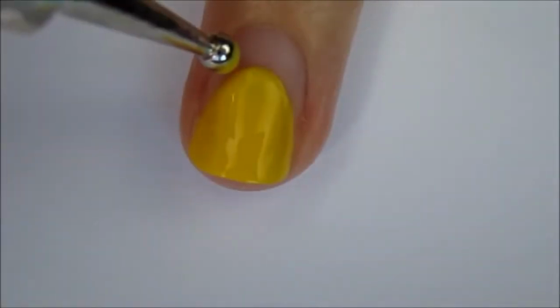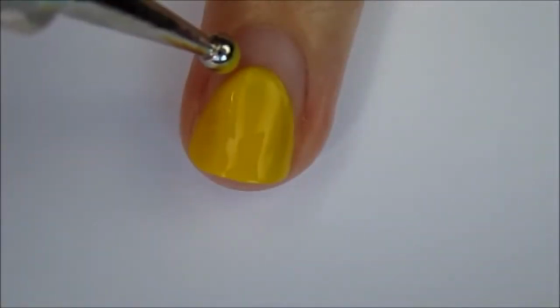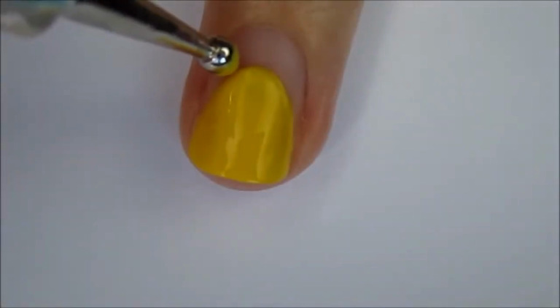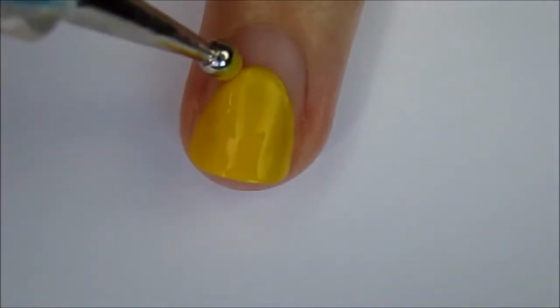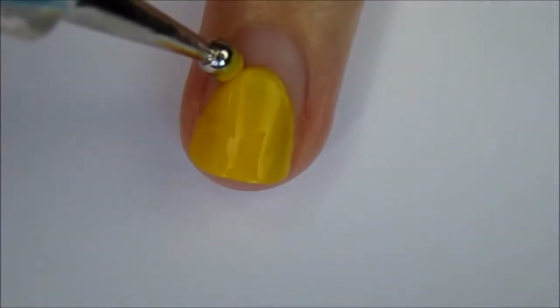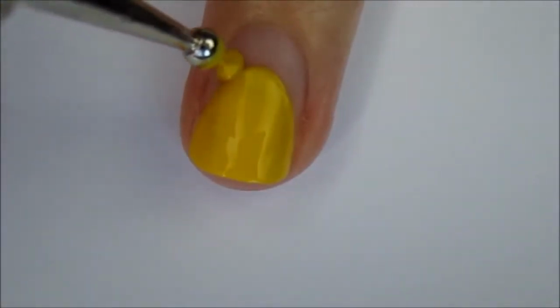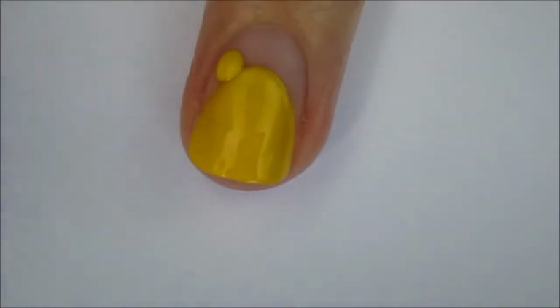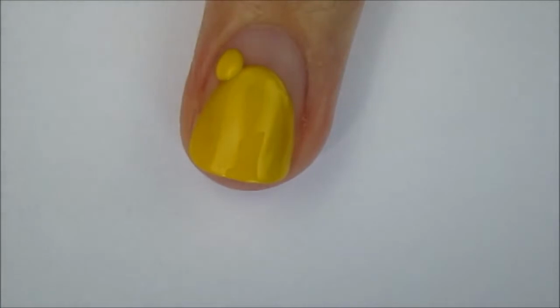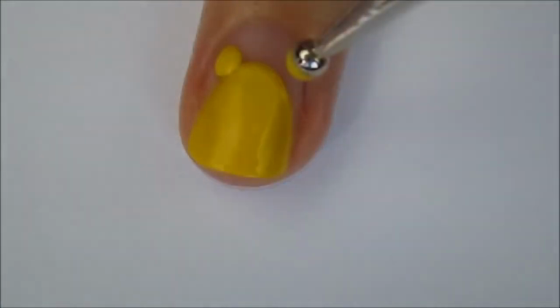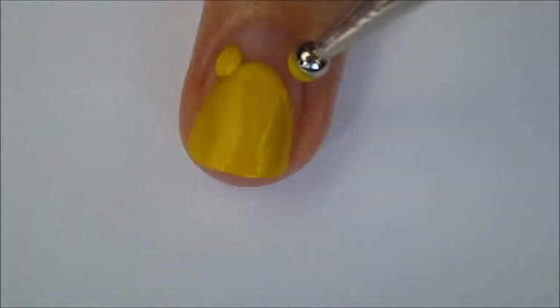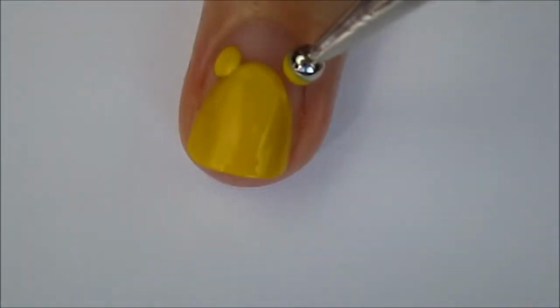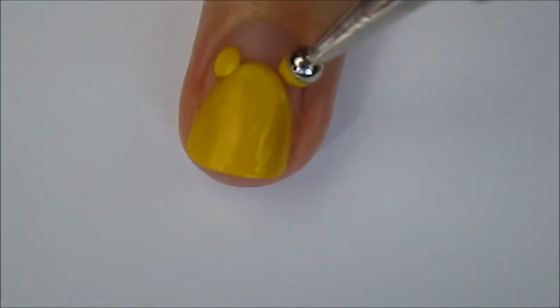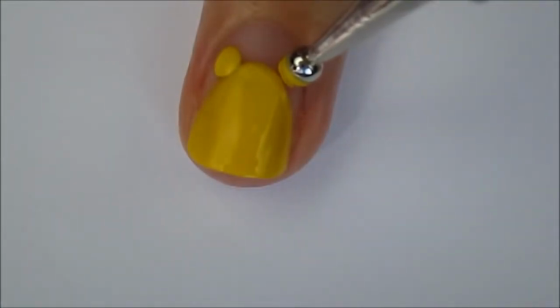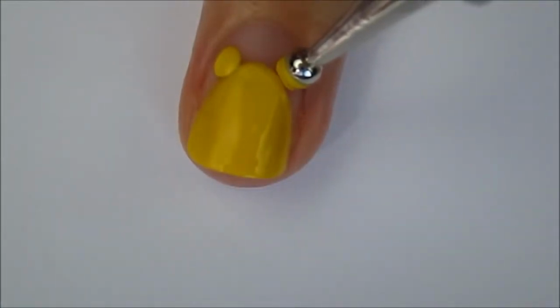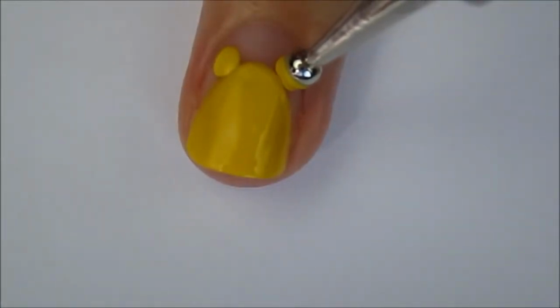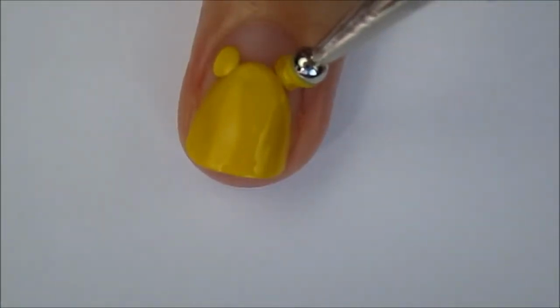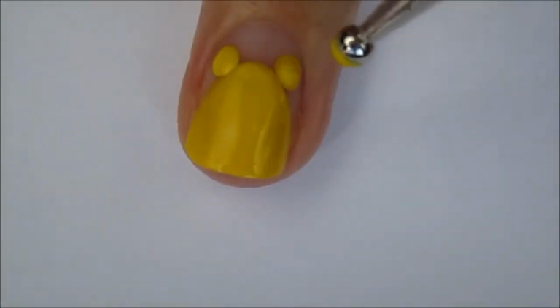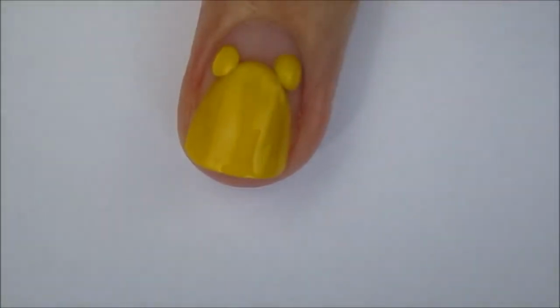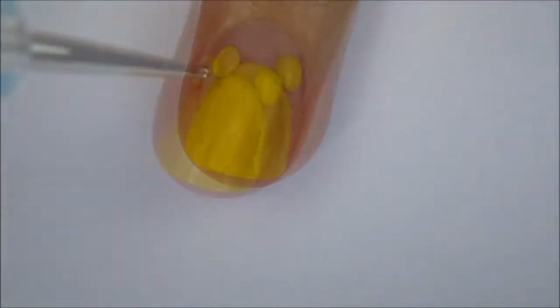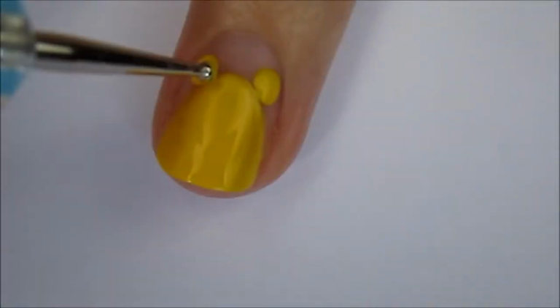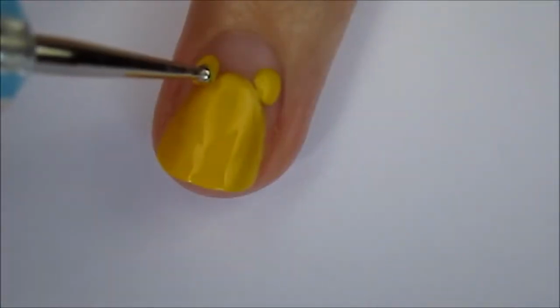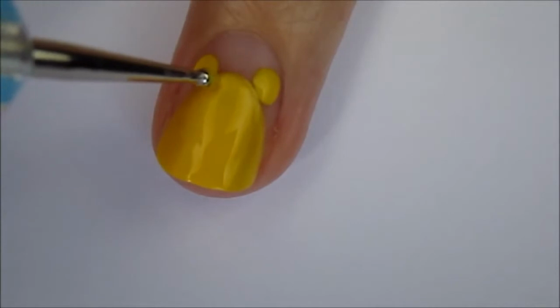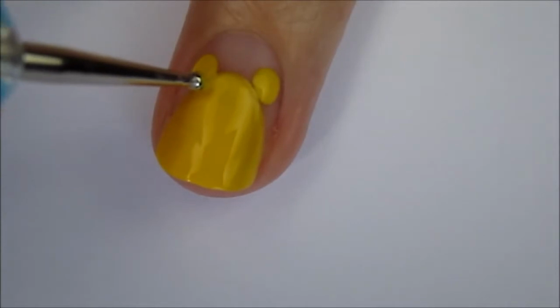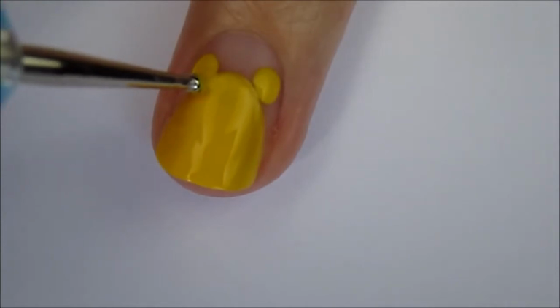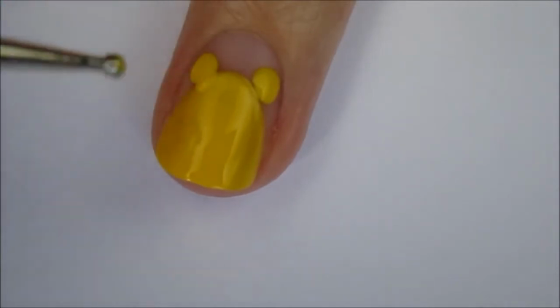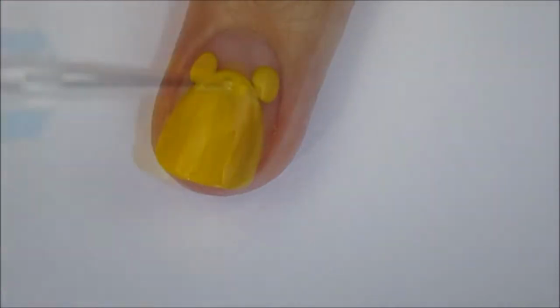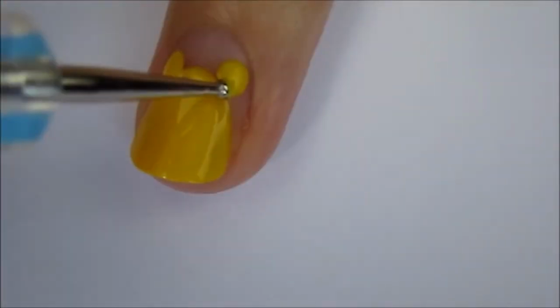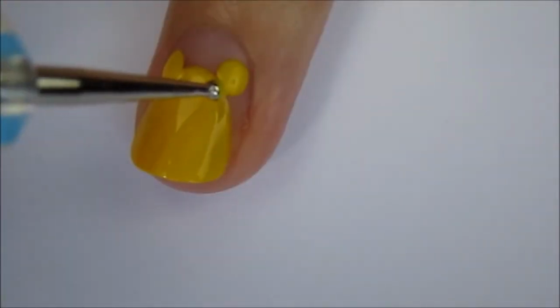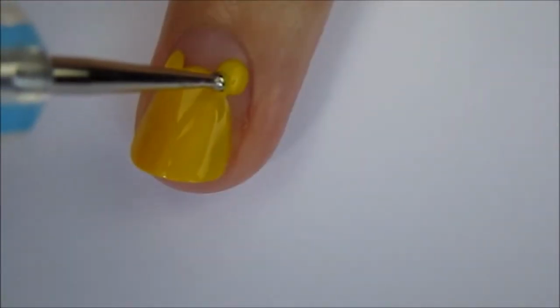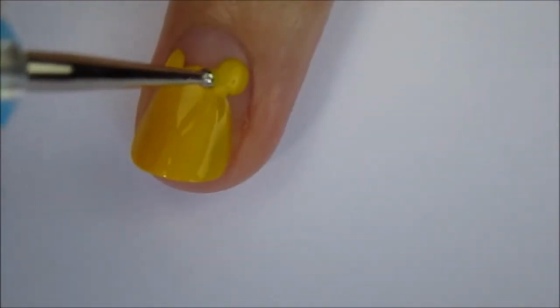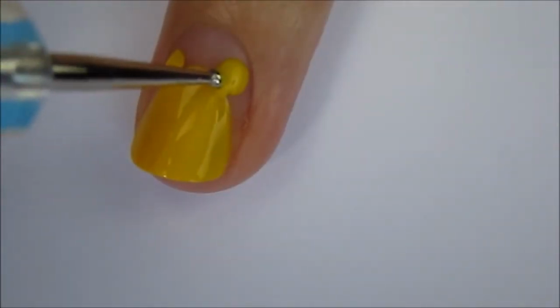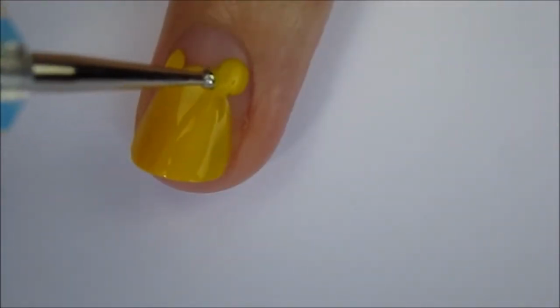Use a big dotting tool to create his ears. Next, I'm going in with a smaller dotting tool just to make sure that his ears are connected to his head.